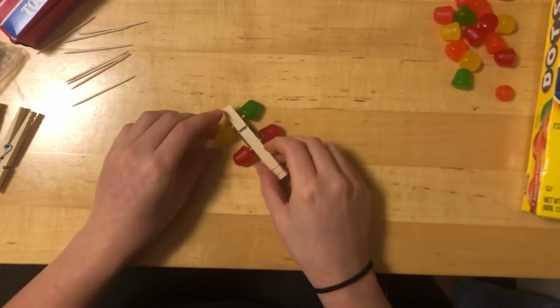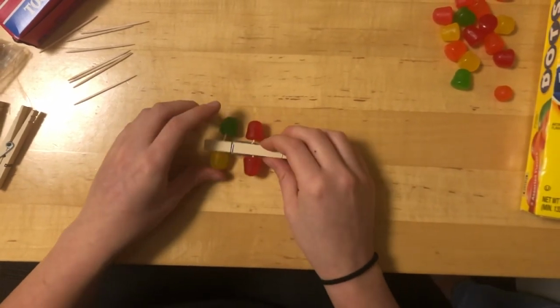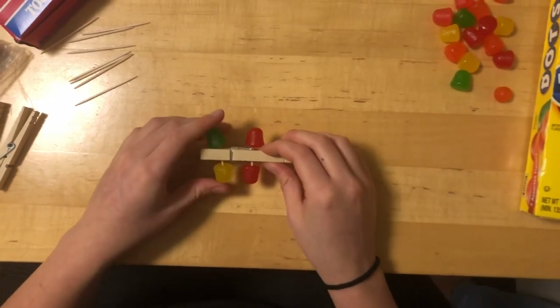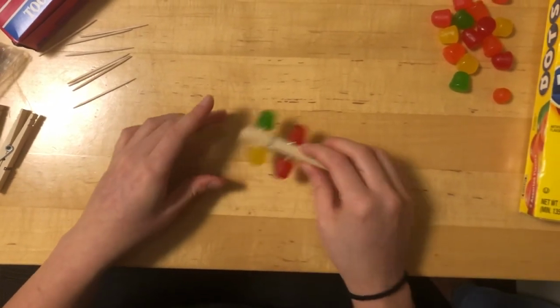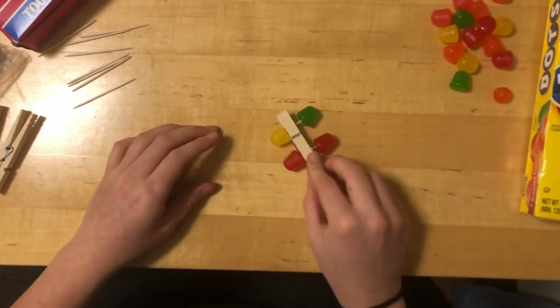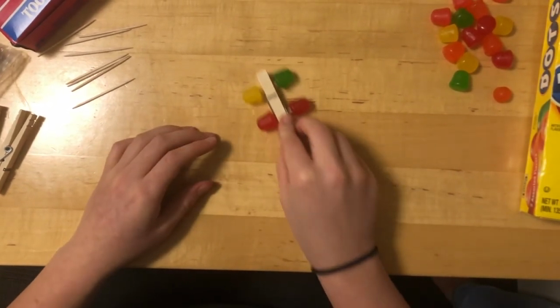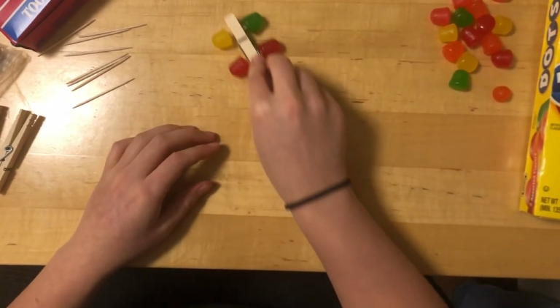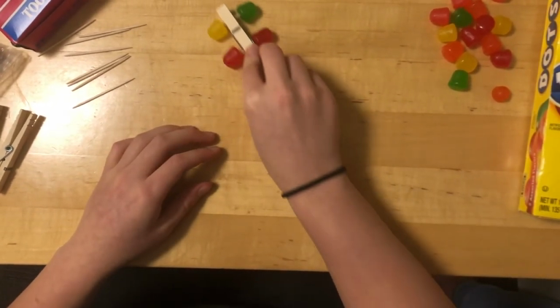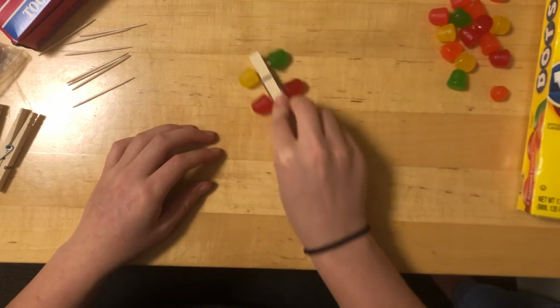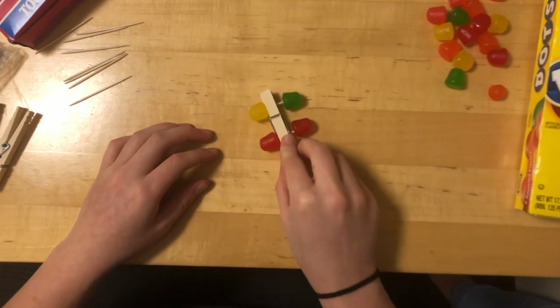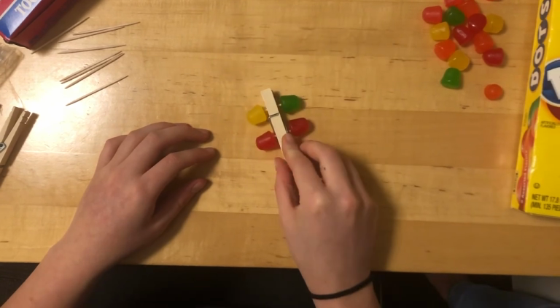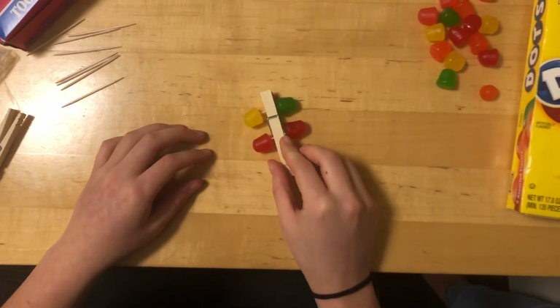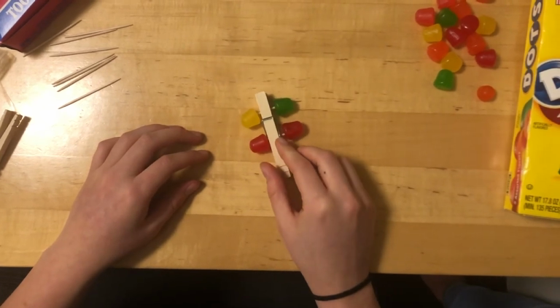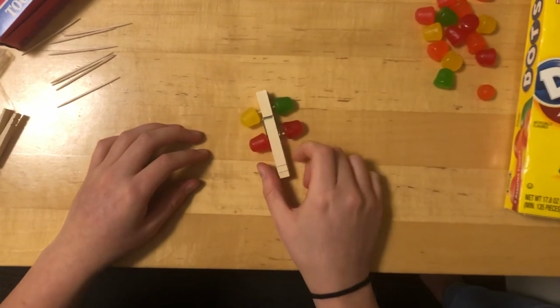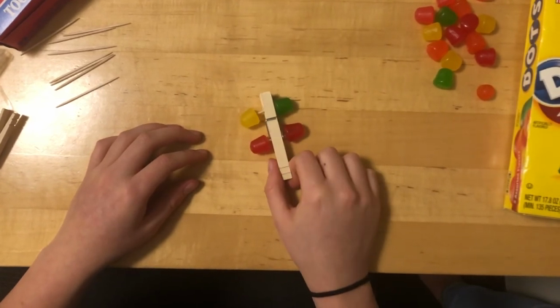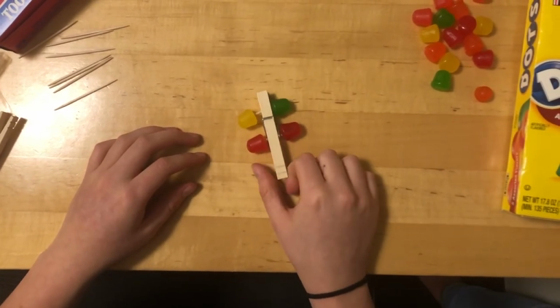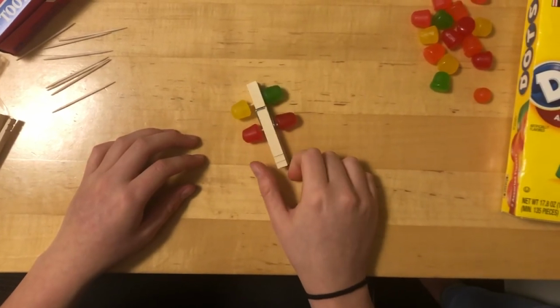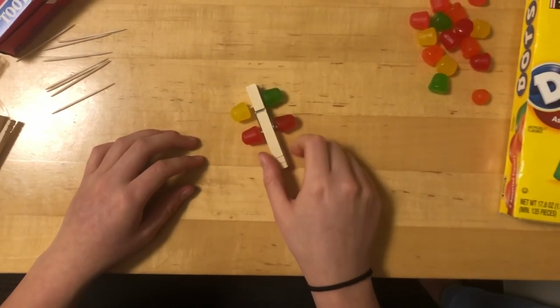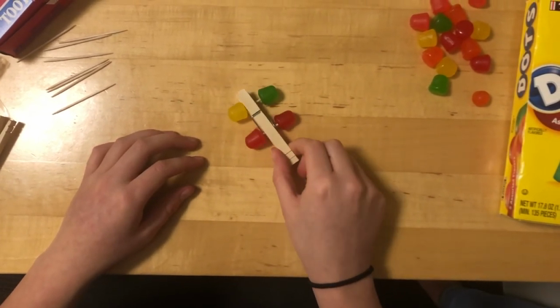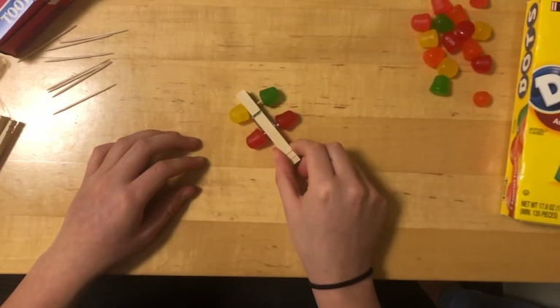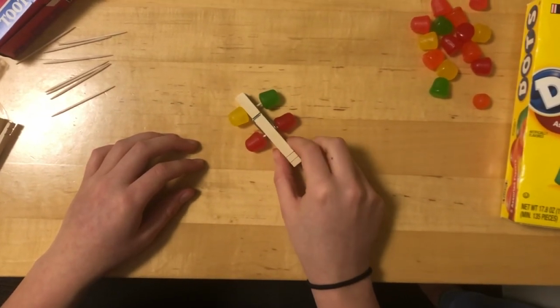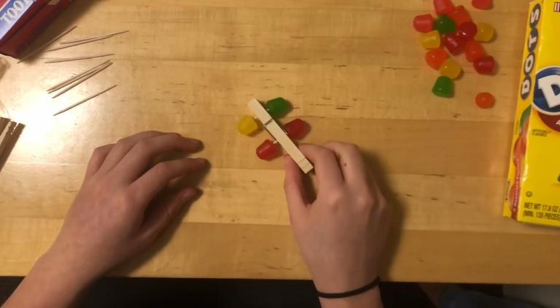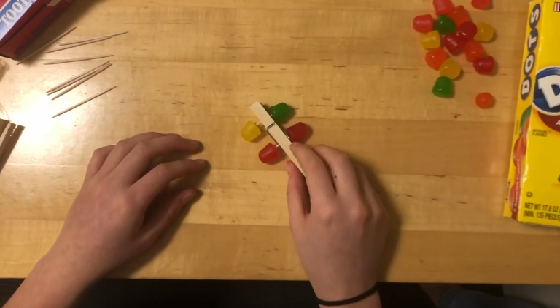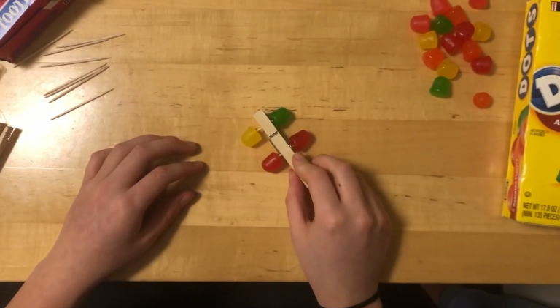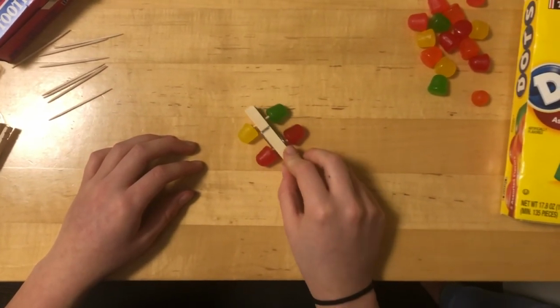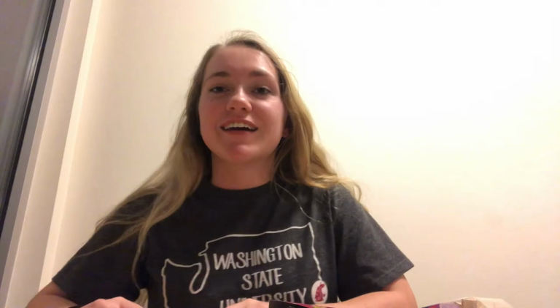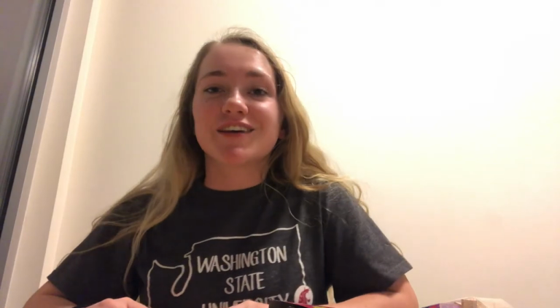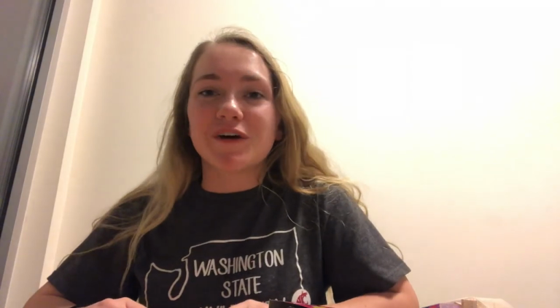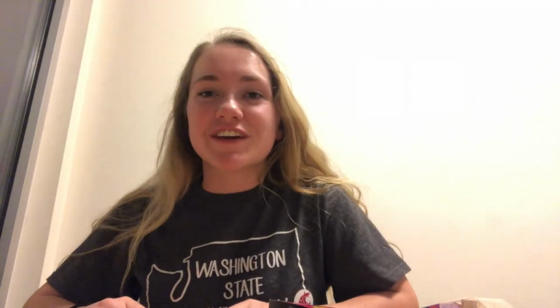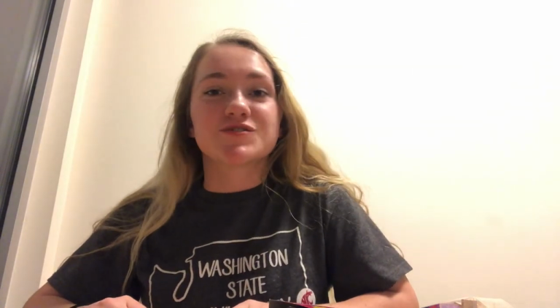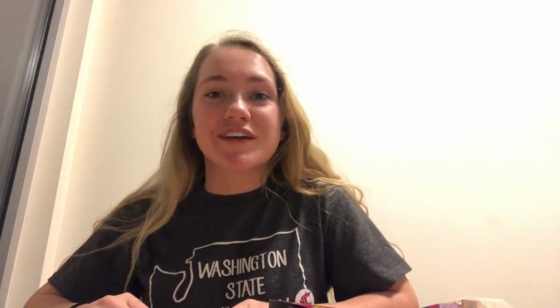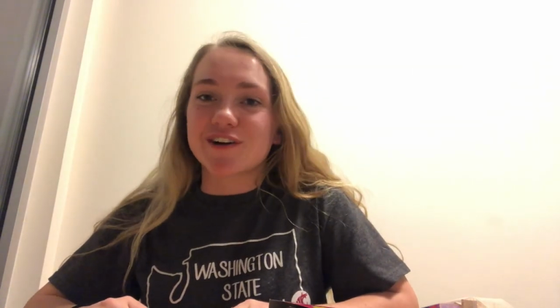Now the car is complete and it can roll. You can use this to demonstrate traffic signaling or anything else that you wish to show the kids. Thank you for watching and enjoy making your cars.